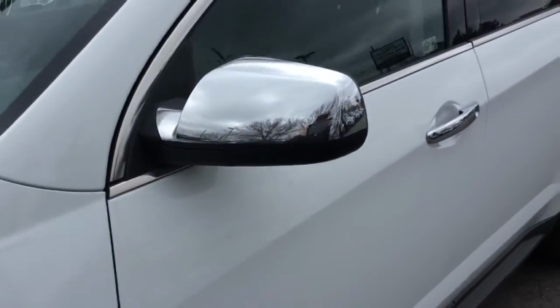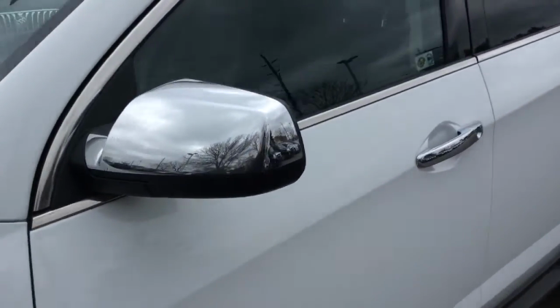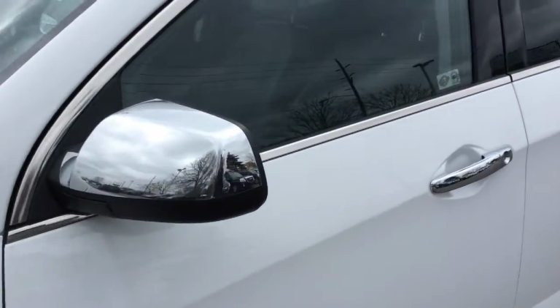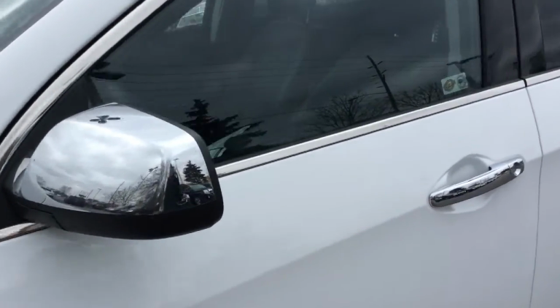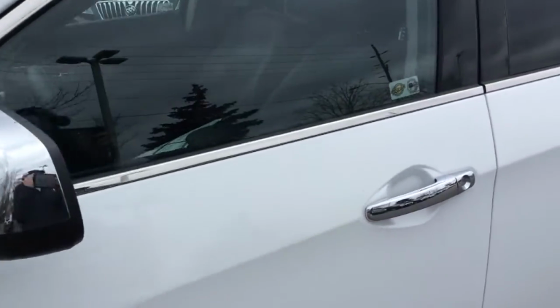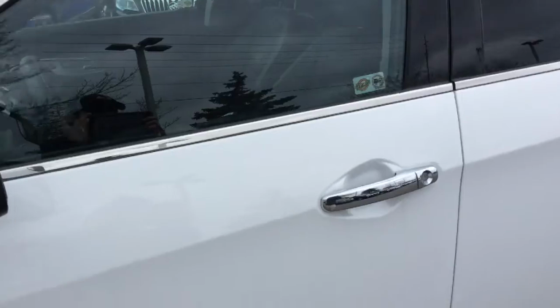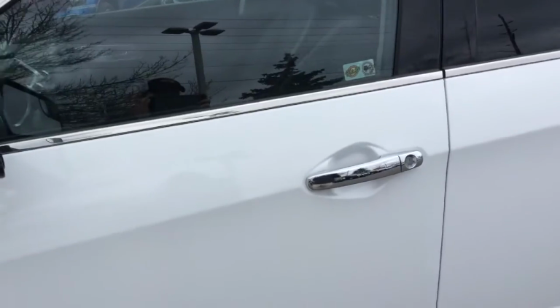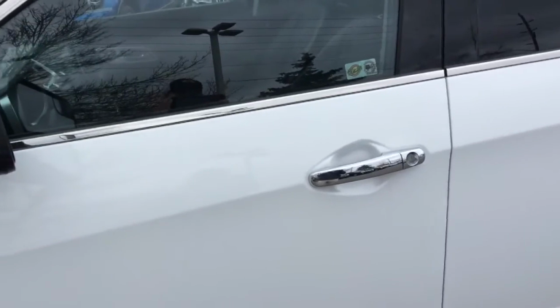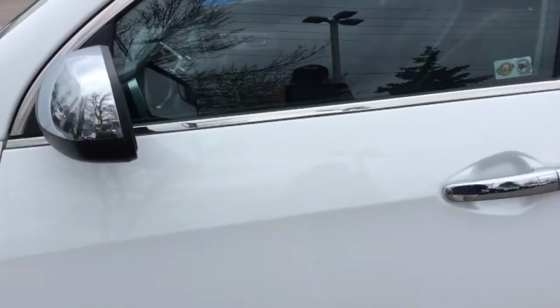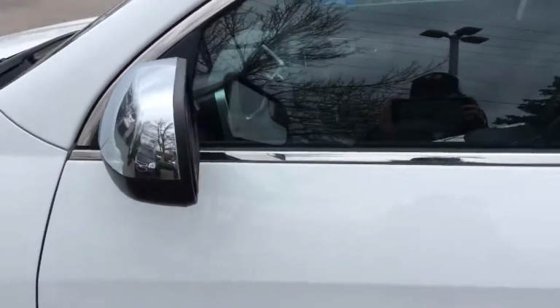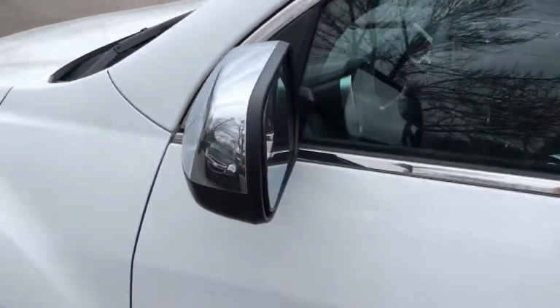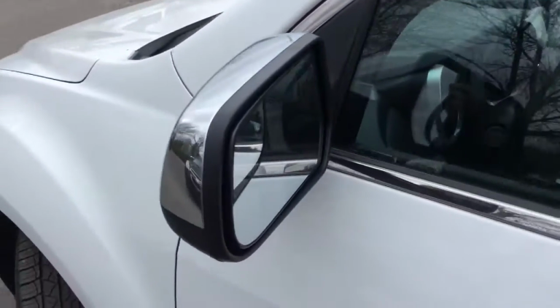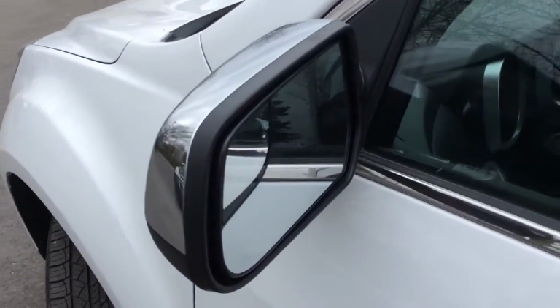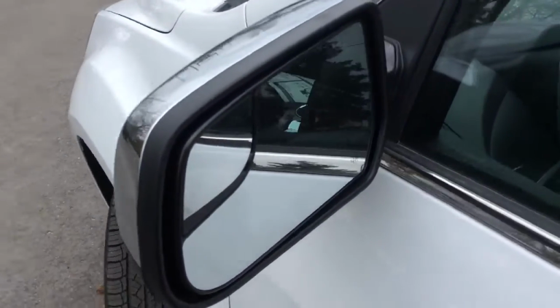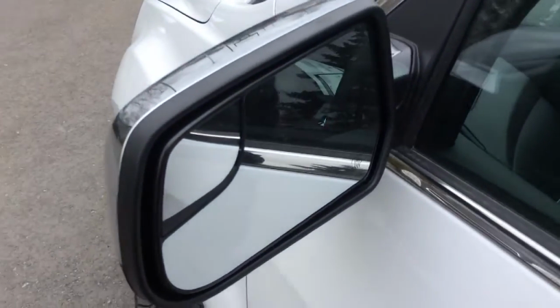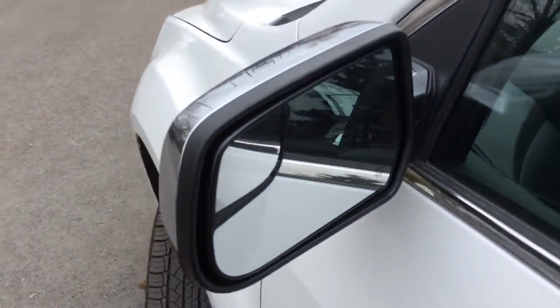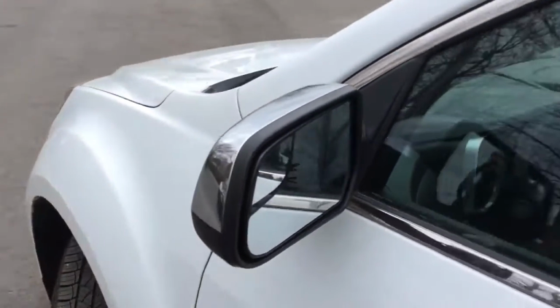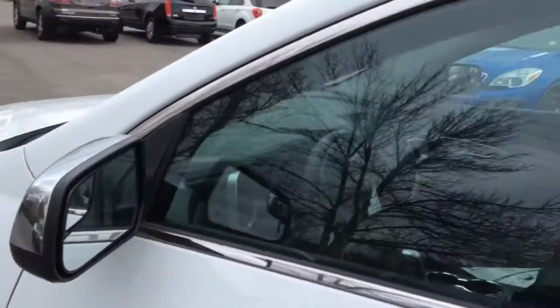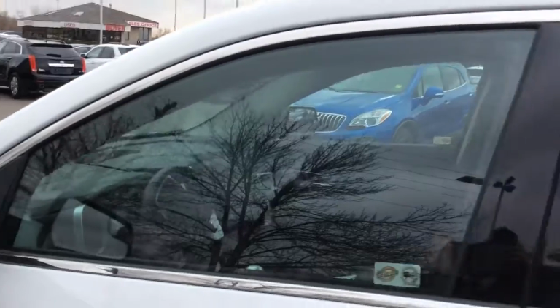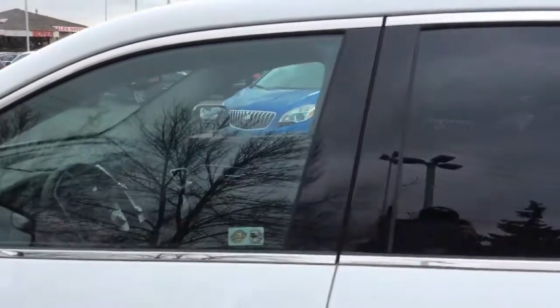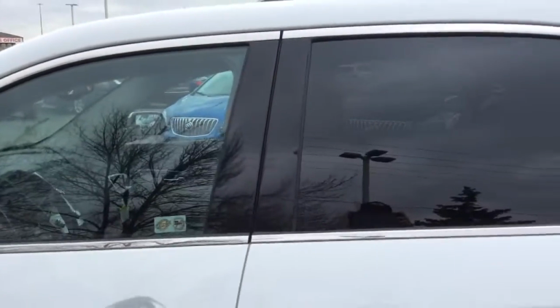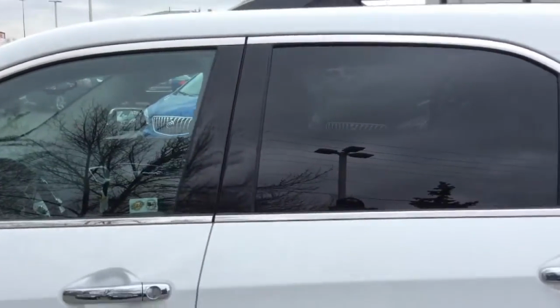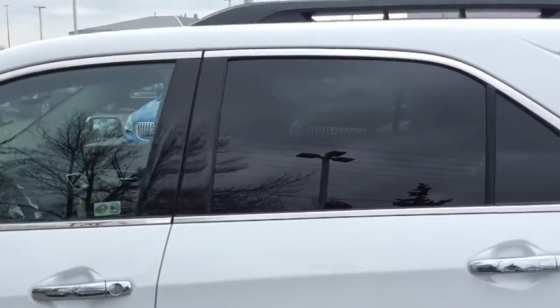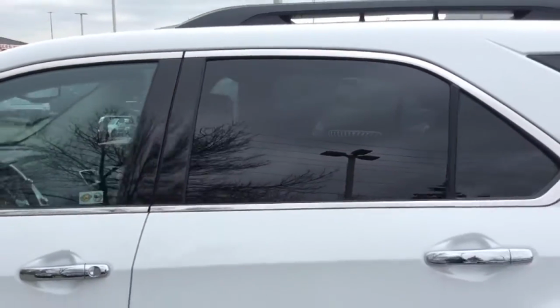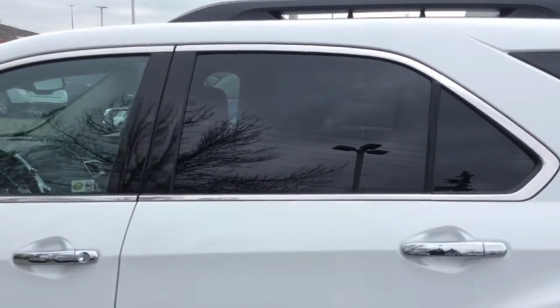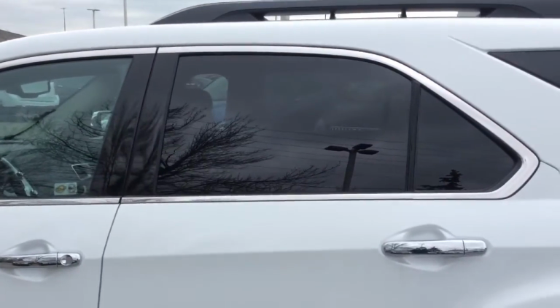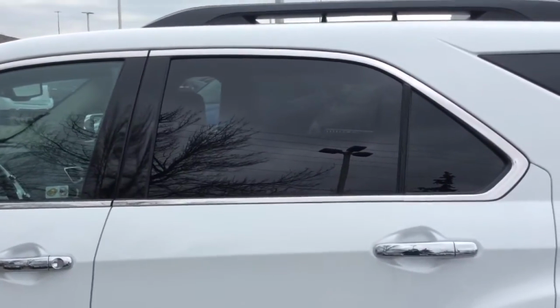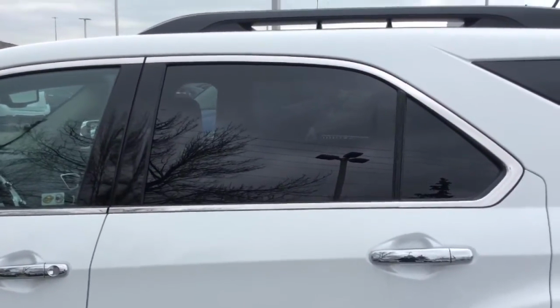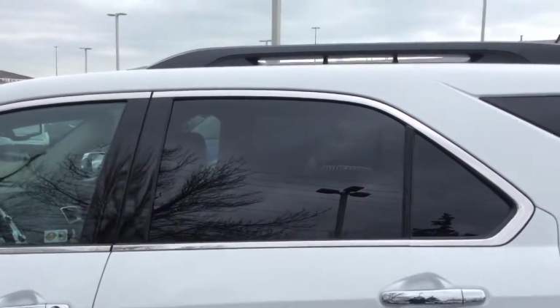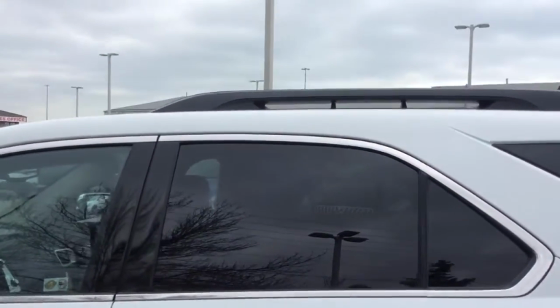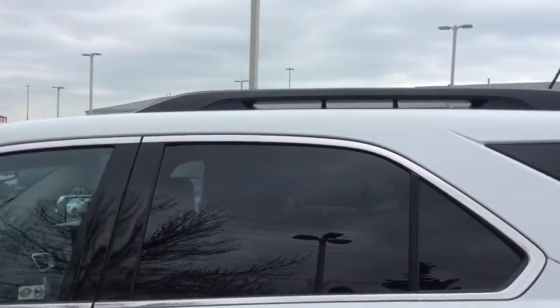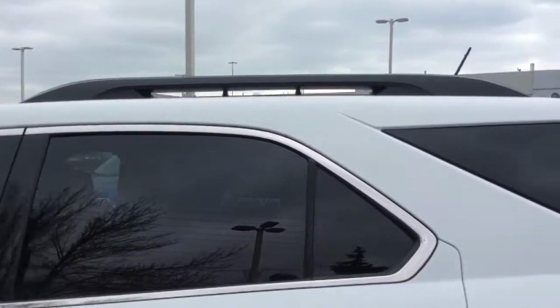You have chrome side mirrors and door handles, and the side mirrors also have a blind spot mirror. And you have deep tinted glass on the rear windows and rear side rails.